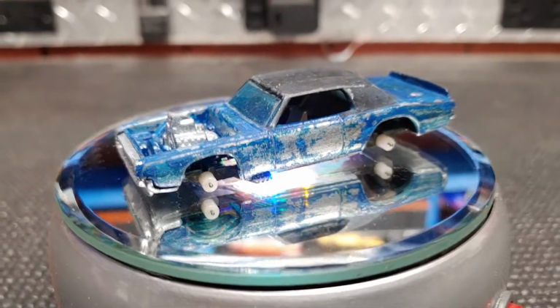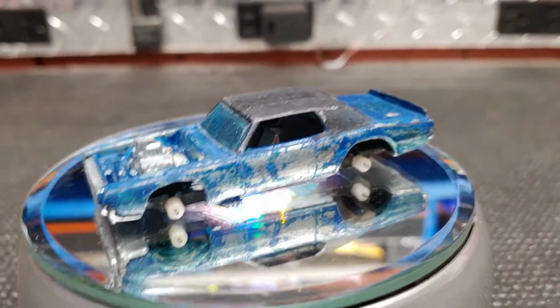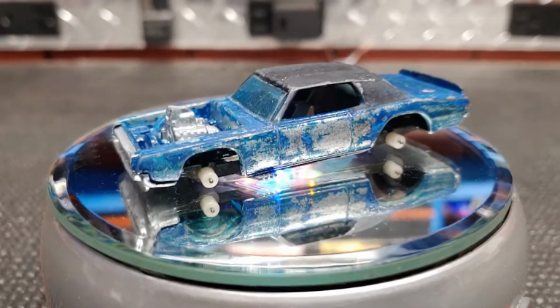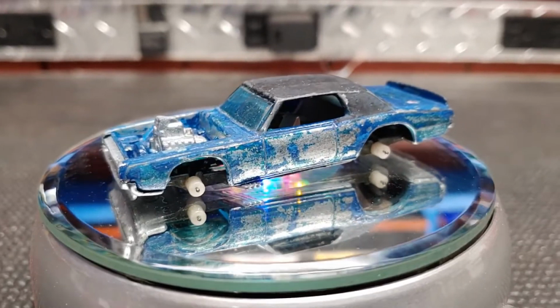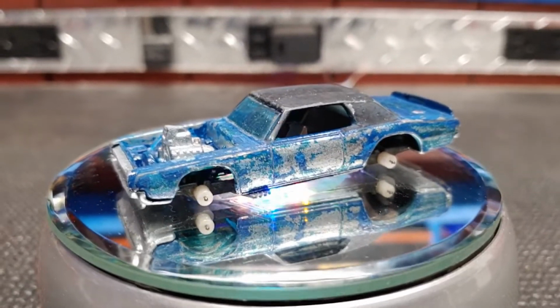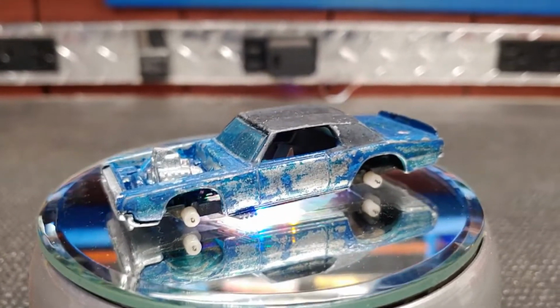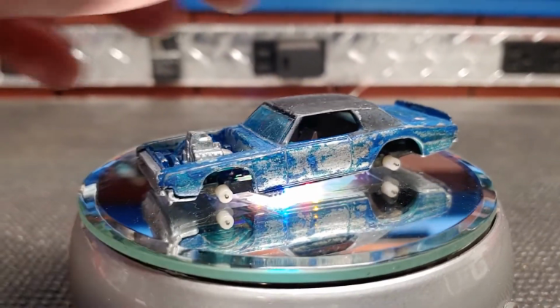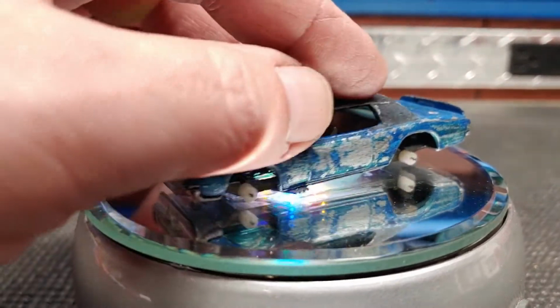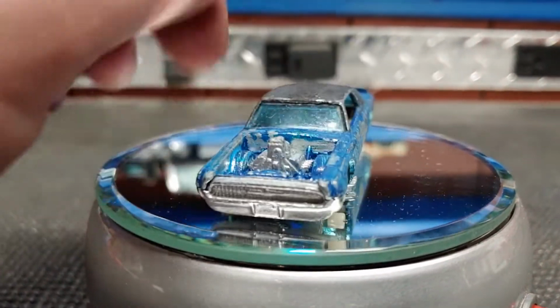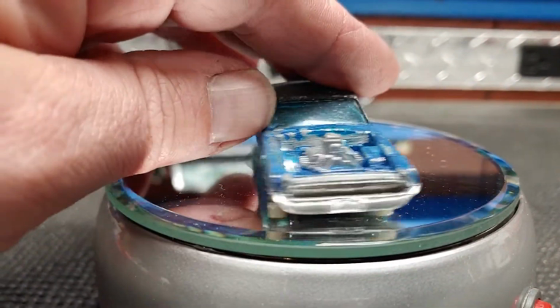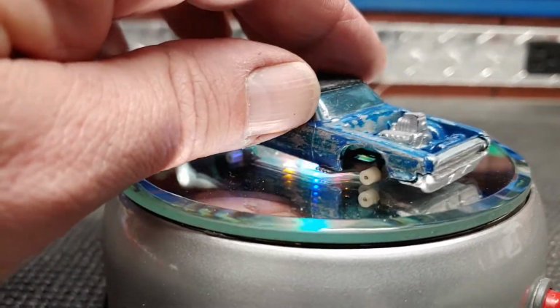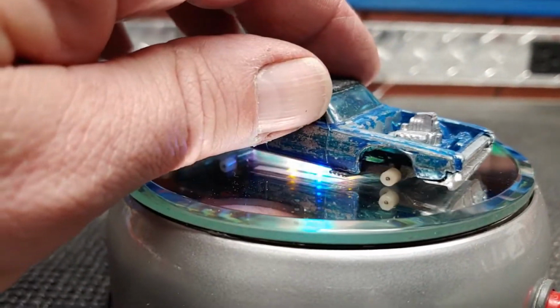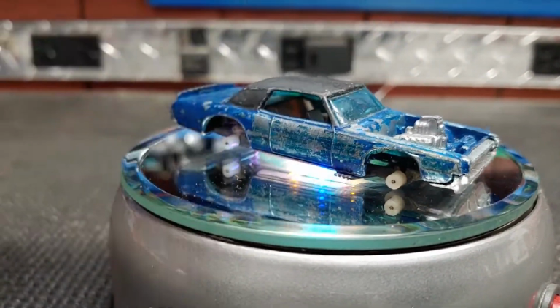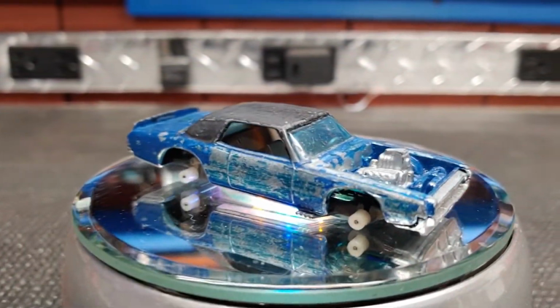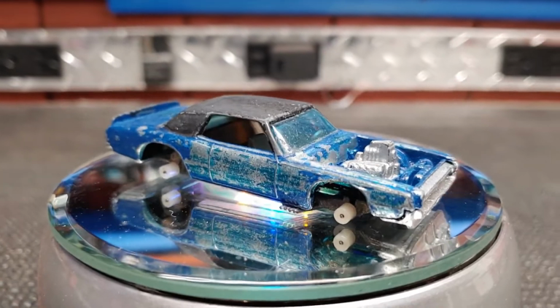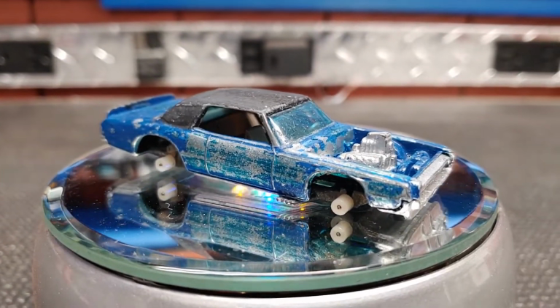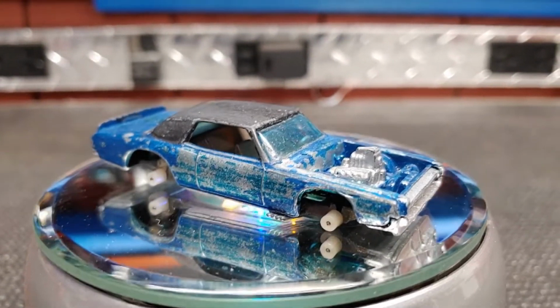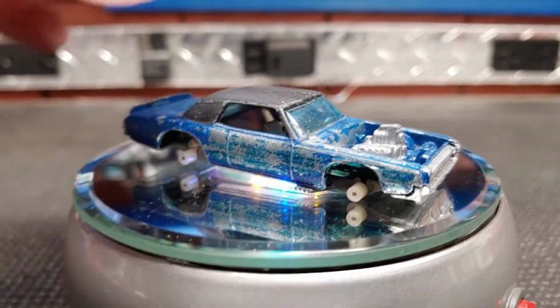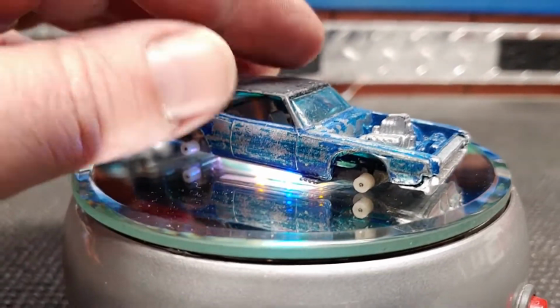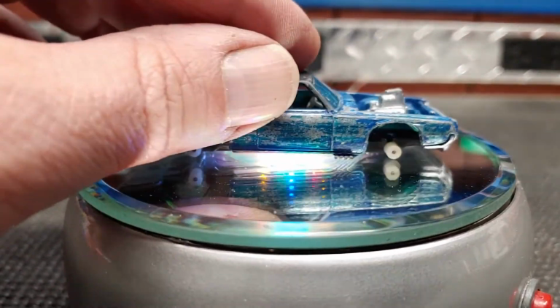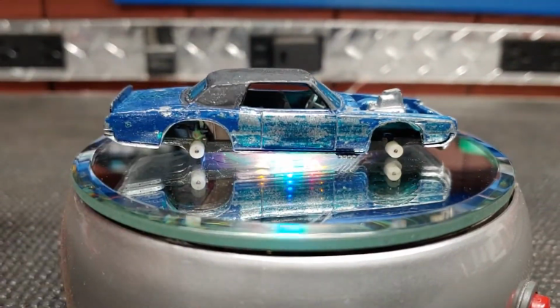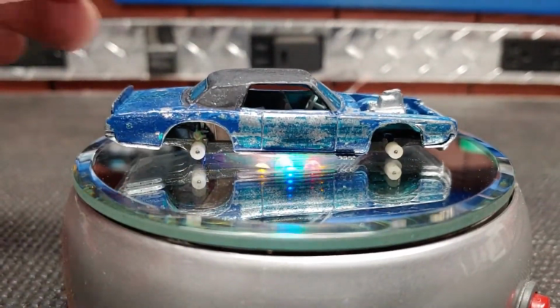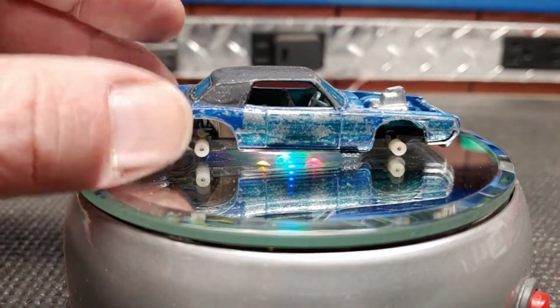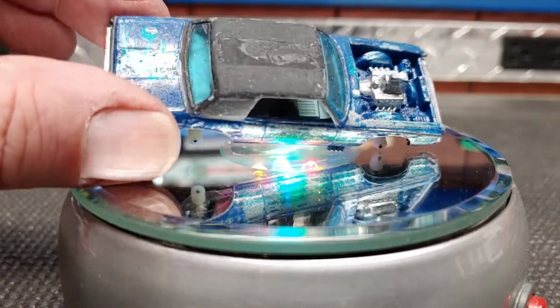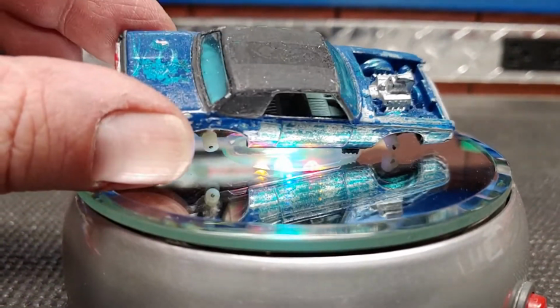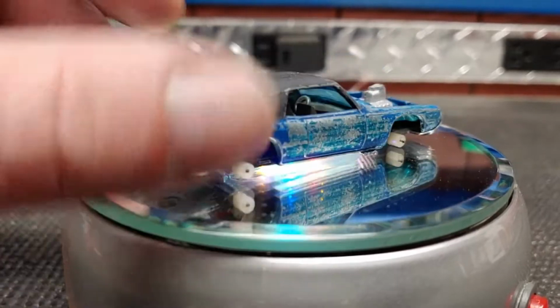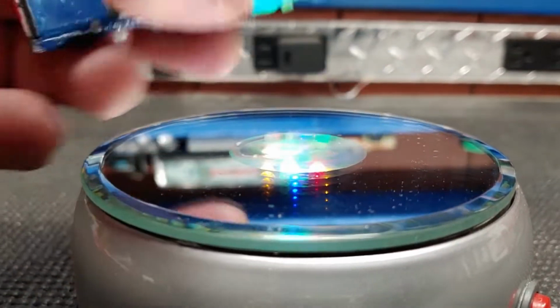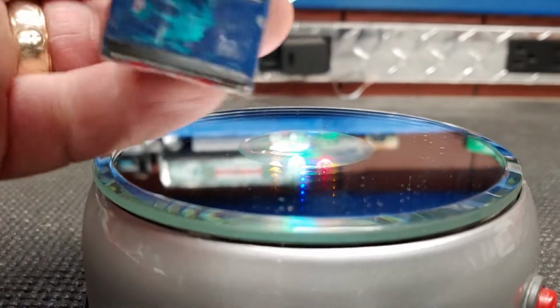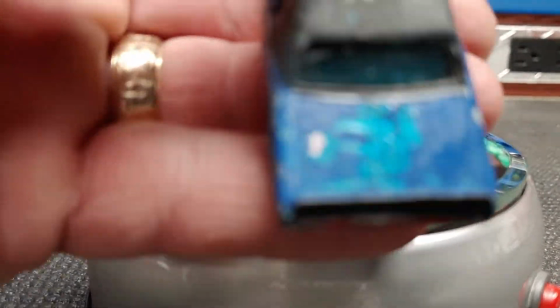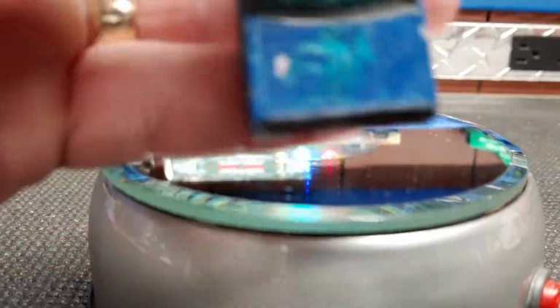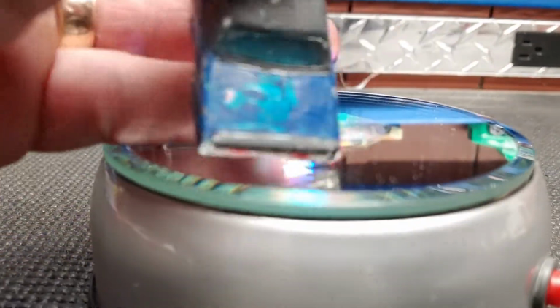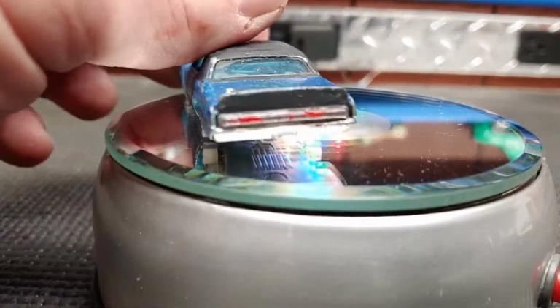I'm going to start a restoration project here. This is a red line TNT Bird — you can see it's in pretty rough condition. It looks as though it's been painted before, obviously.